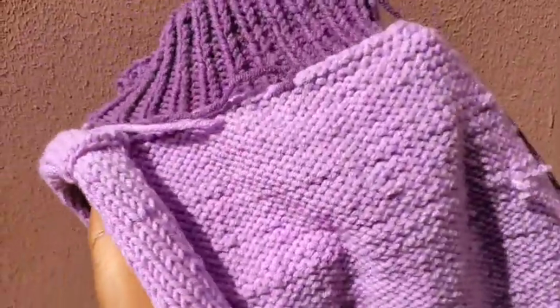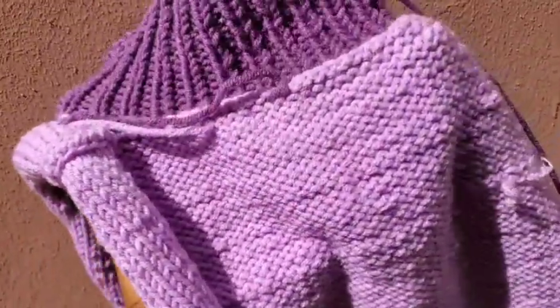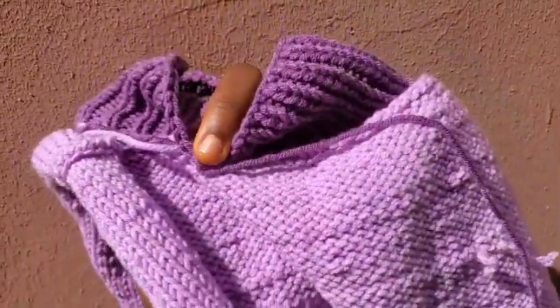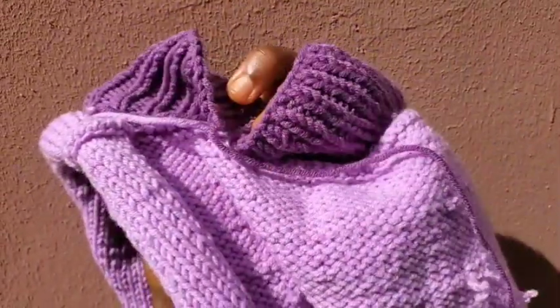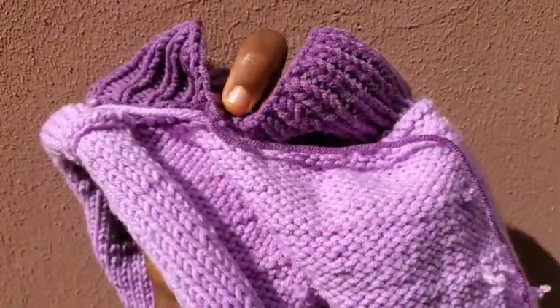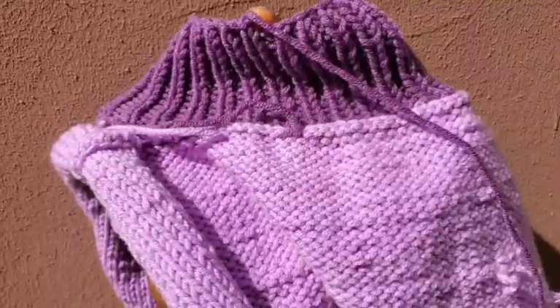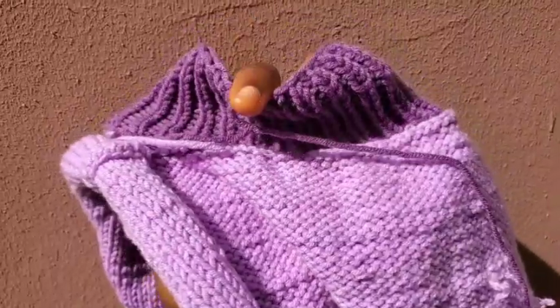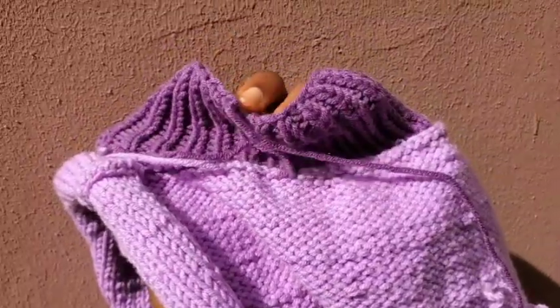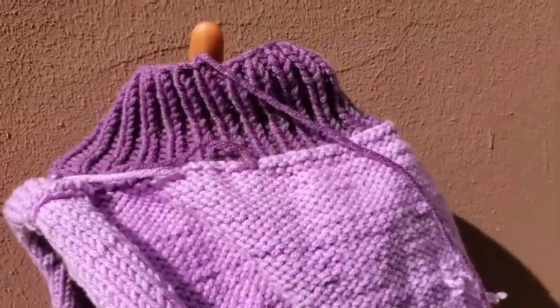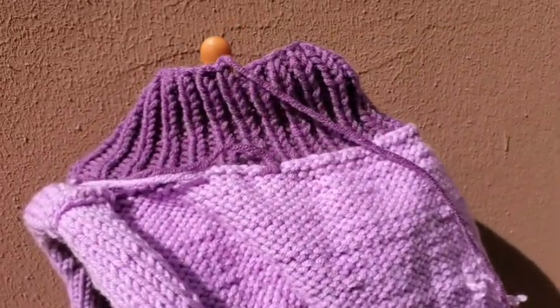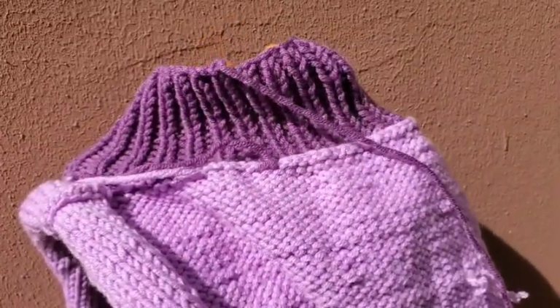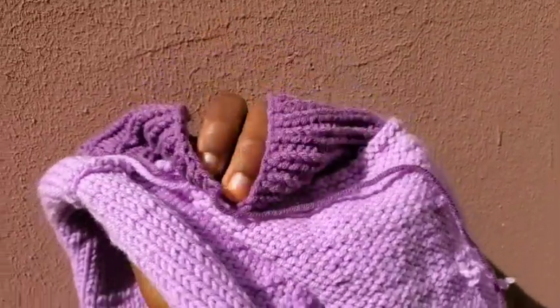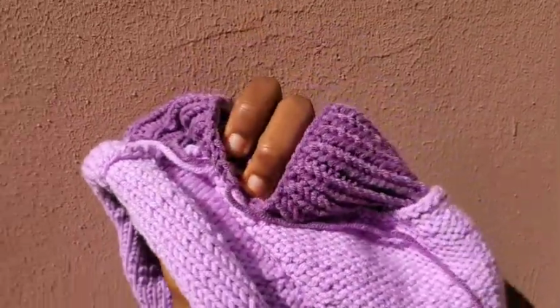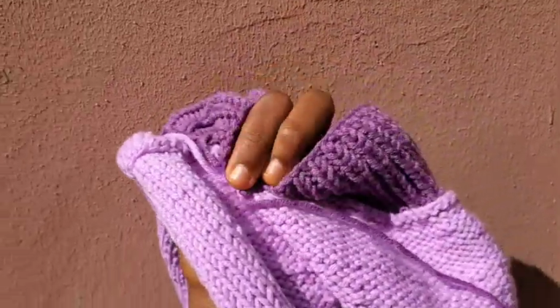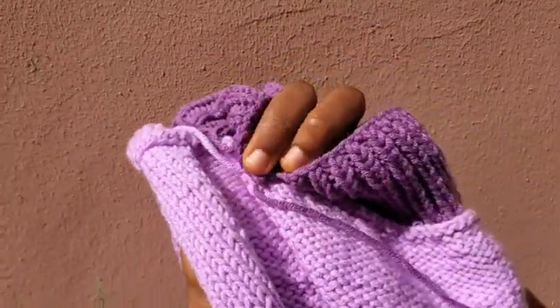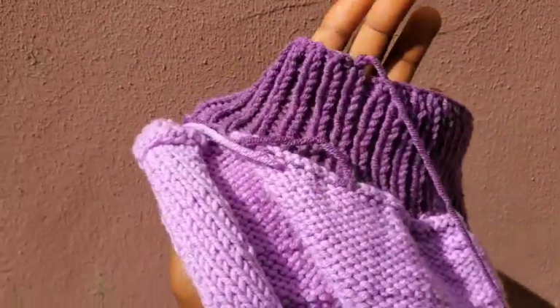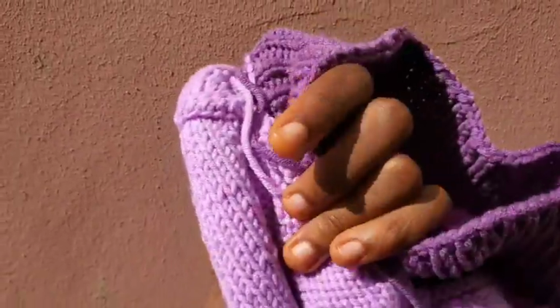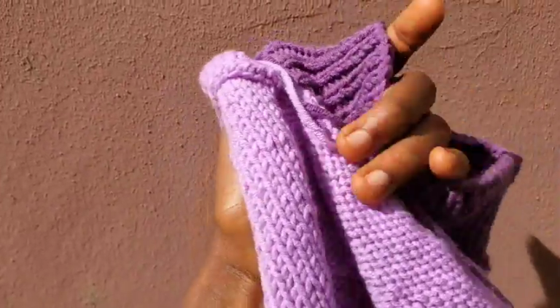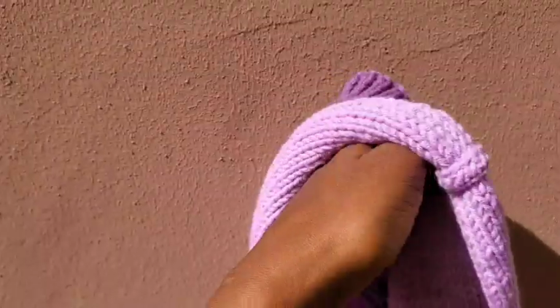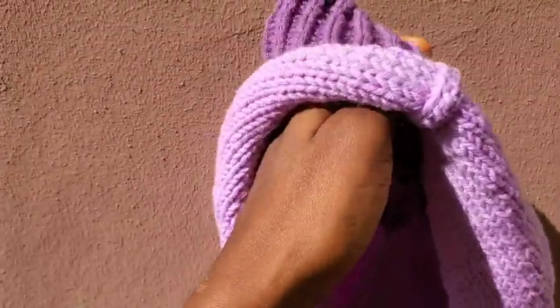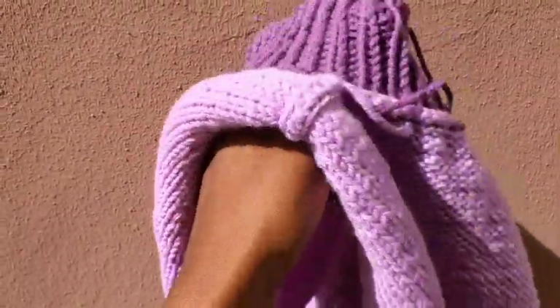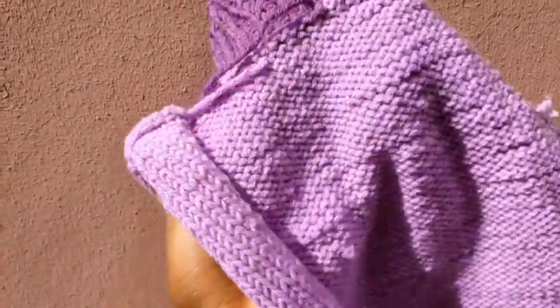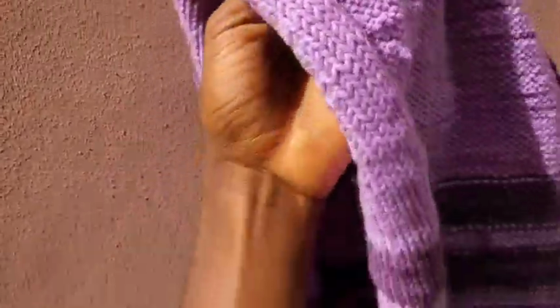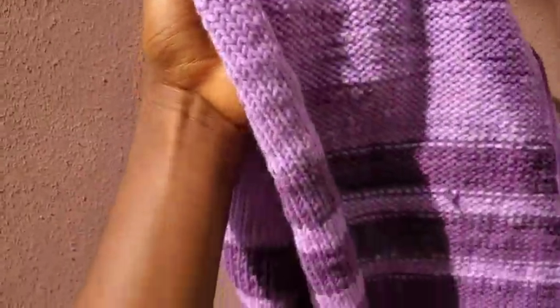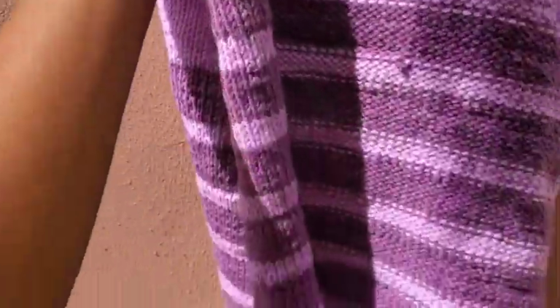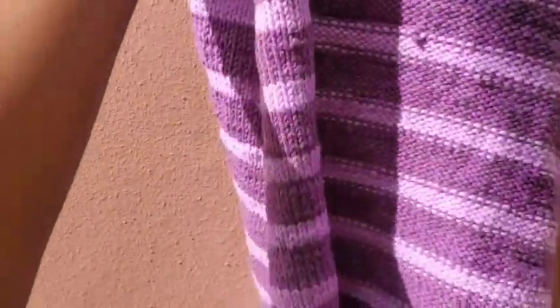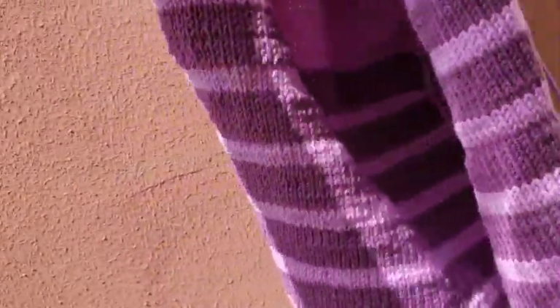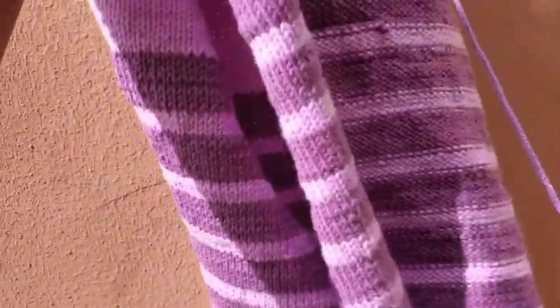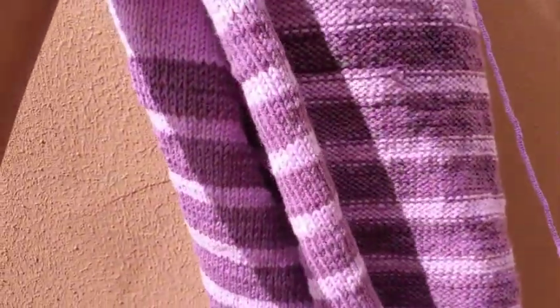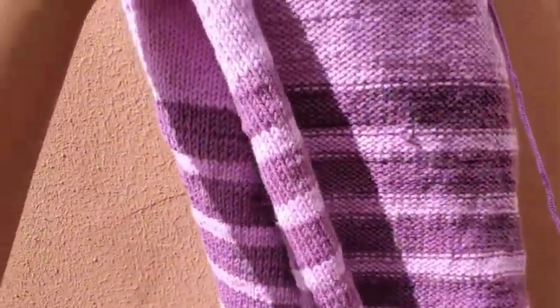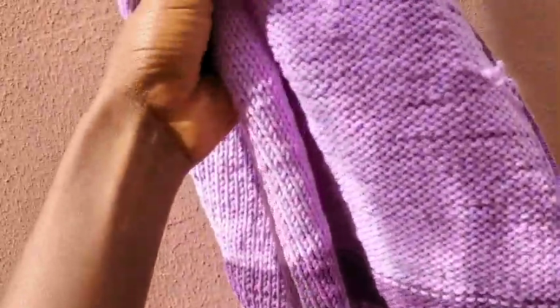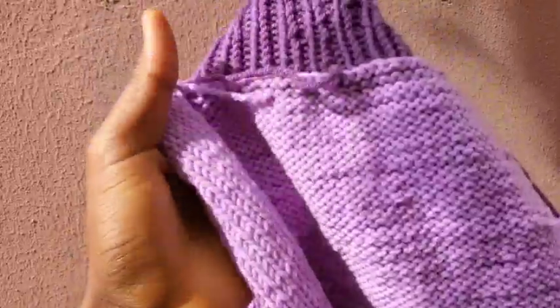I finished casting off and I've turned it to the wrong side. I'm going to fold it like this — I left a really long tail of yarn — and I'm going to sew them together. I'll show you once I'm done. I also kind of seamed the sides too.